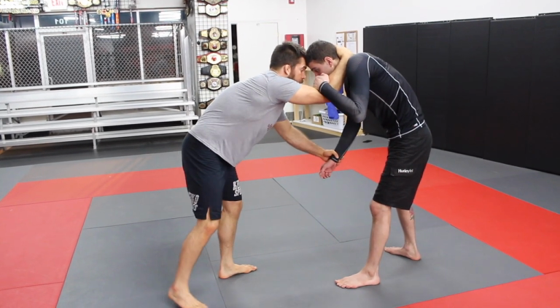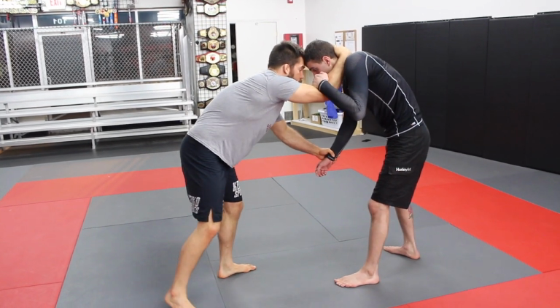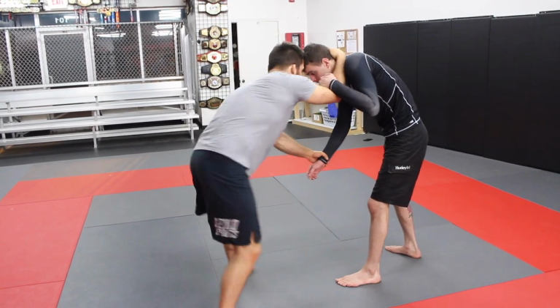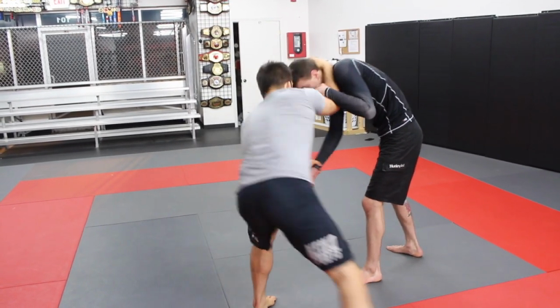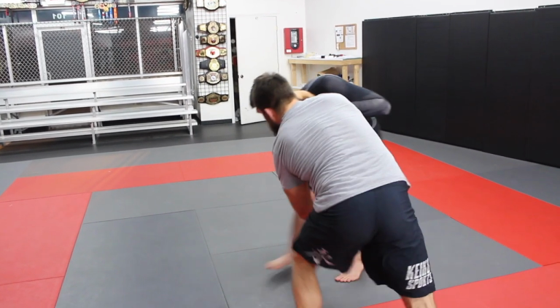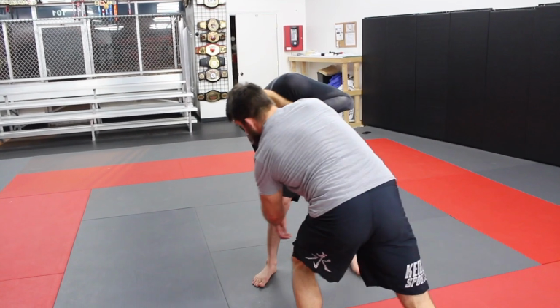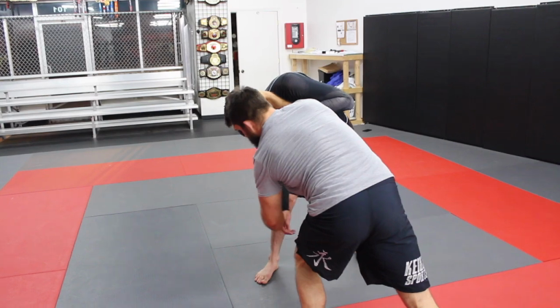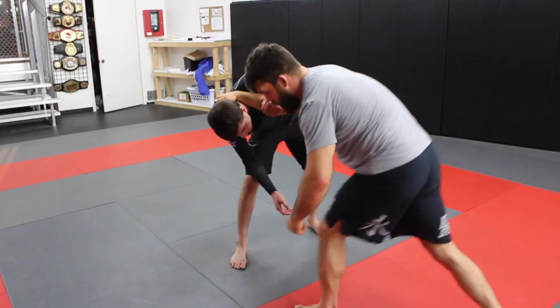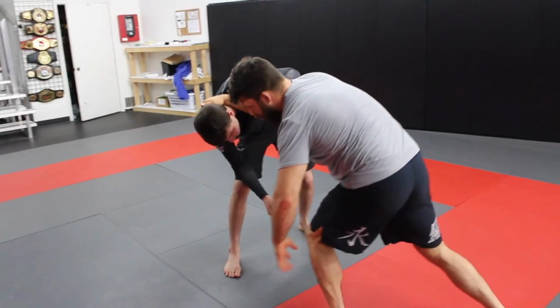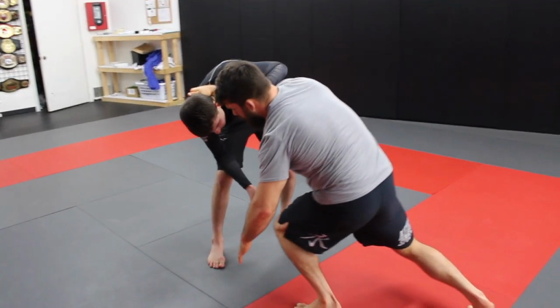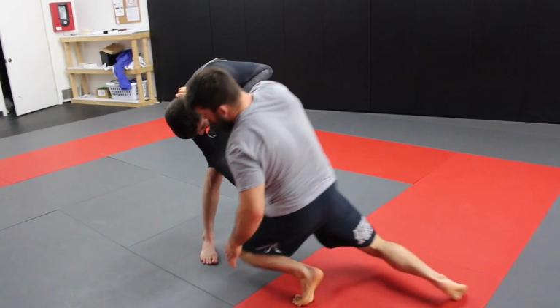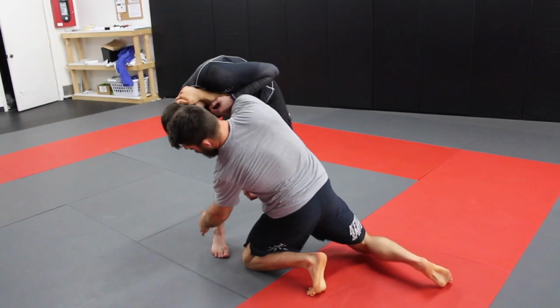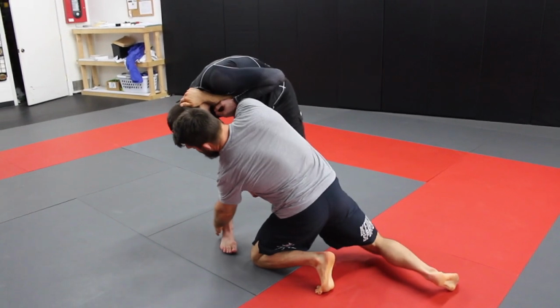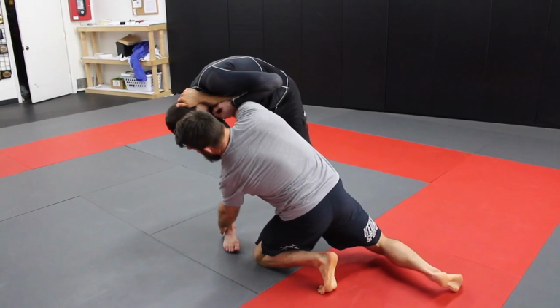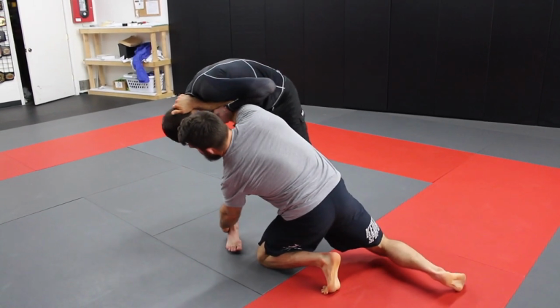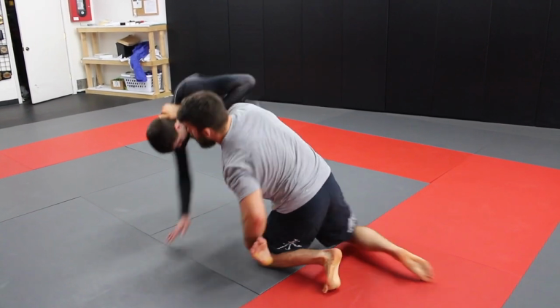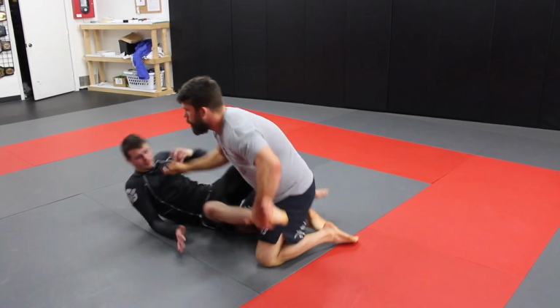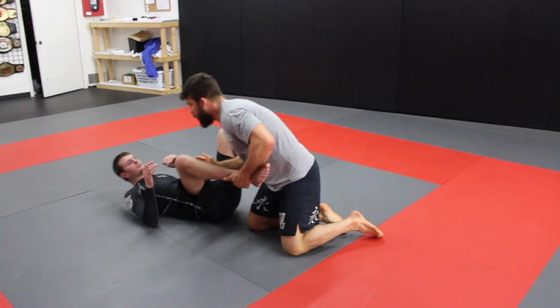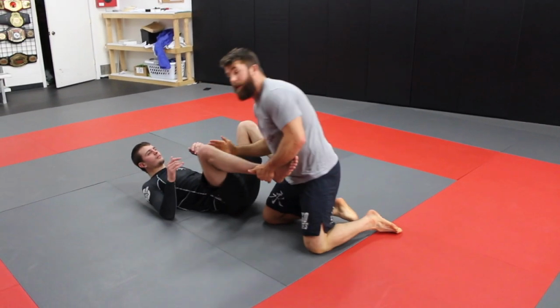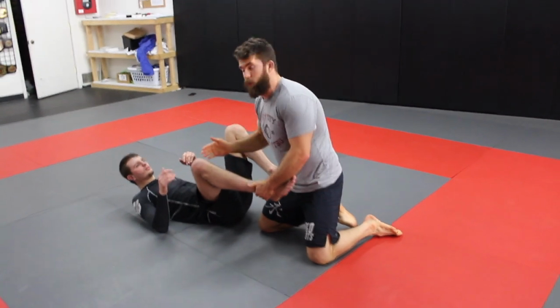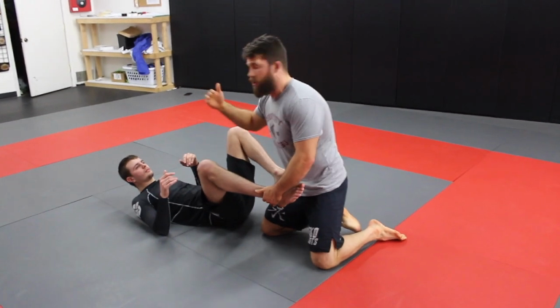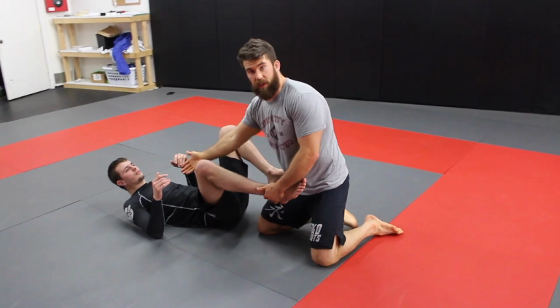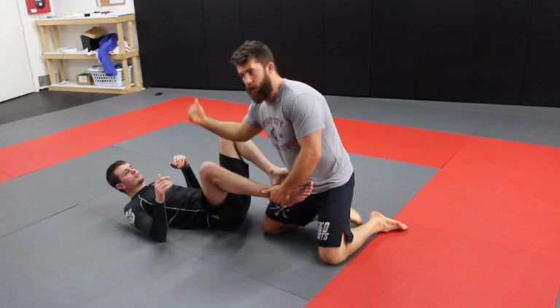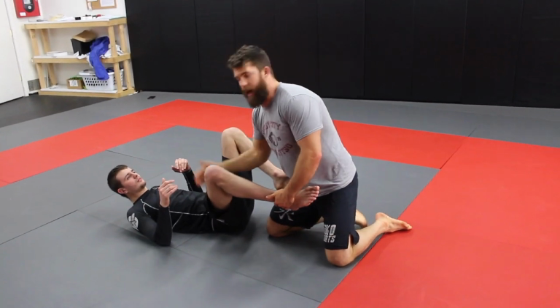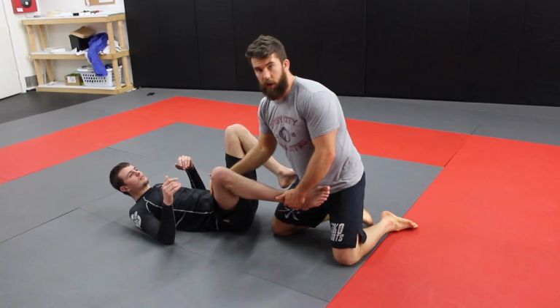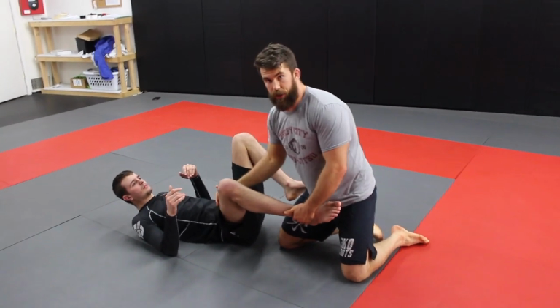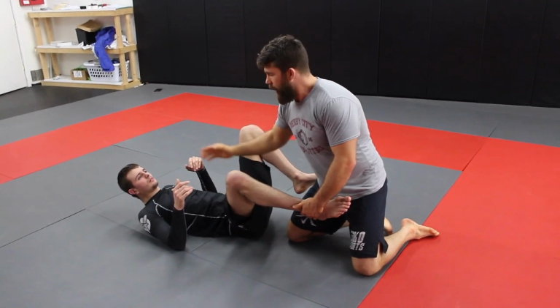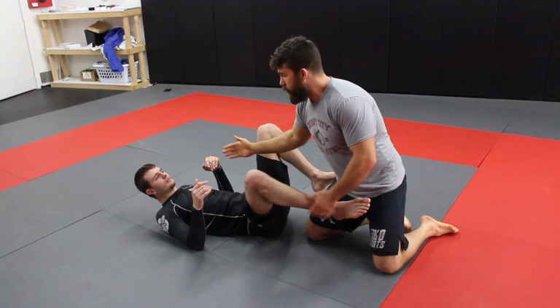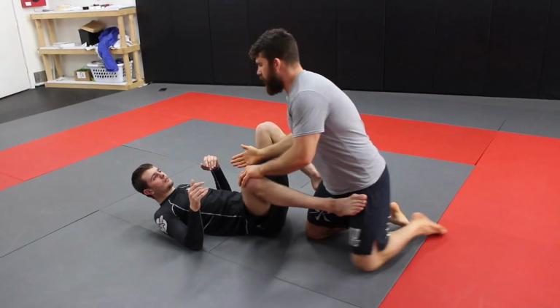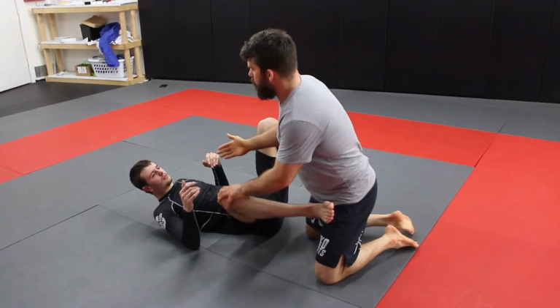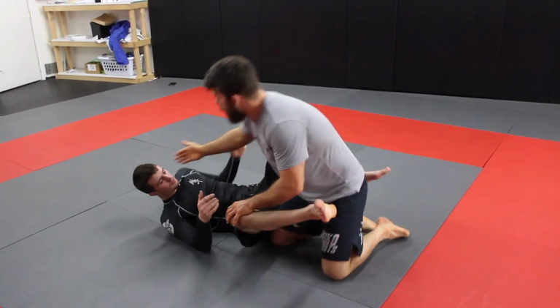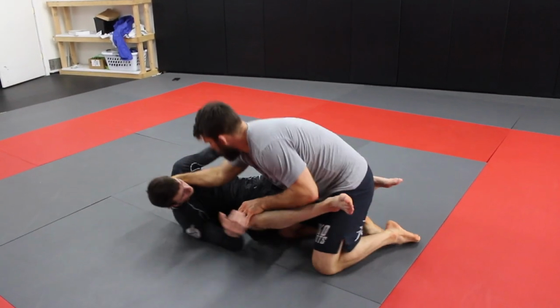We're head-to-head. I circle — boom — and get him to step. From here I can drop down, grab the ankle, drive forward — boom — and pull the ankle. In wrestling you could hang on the head all you want, but in jiu-jitsu you've got to be careful.